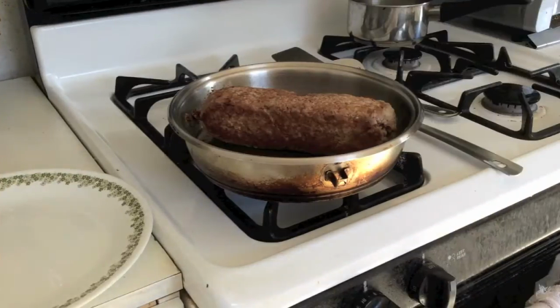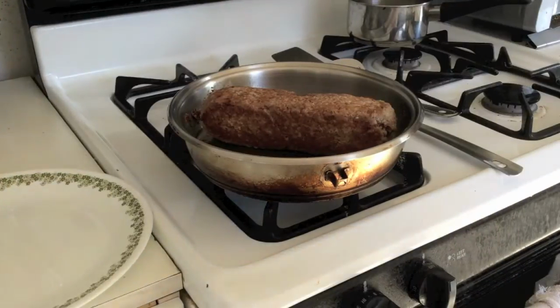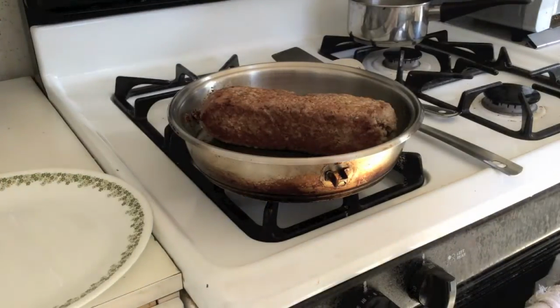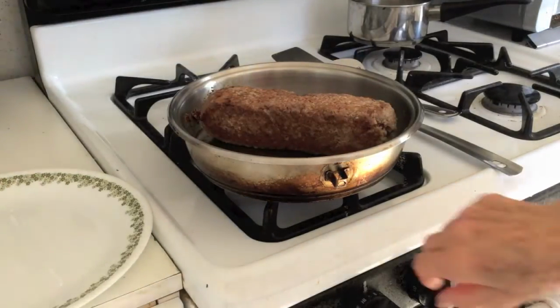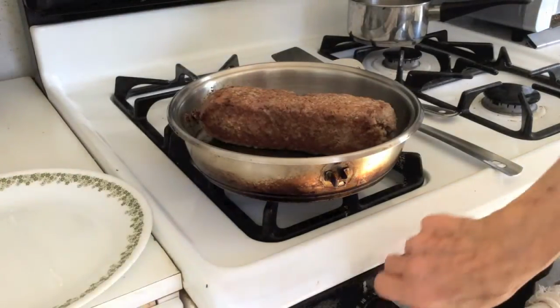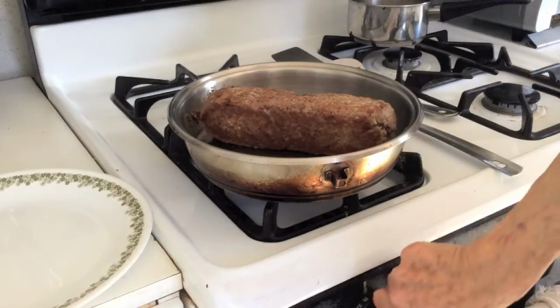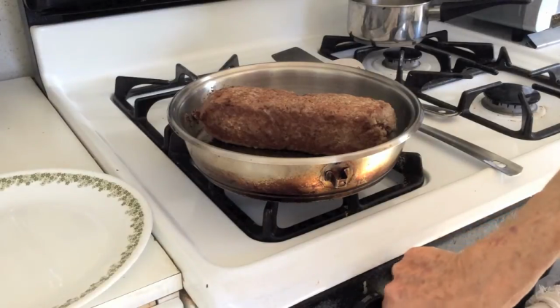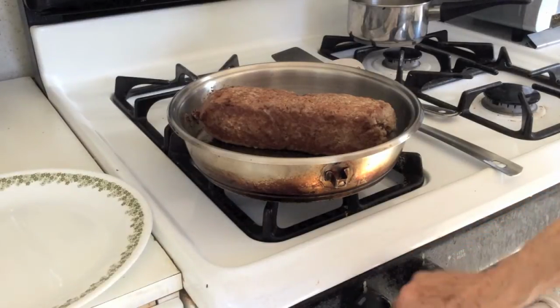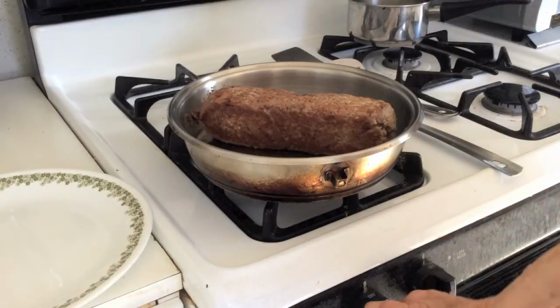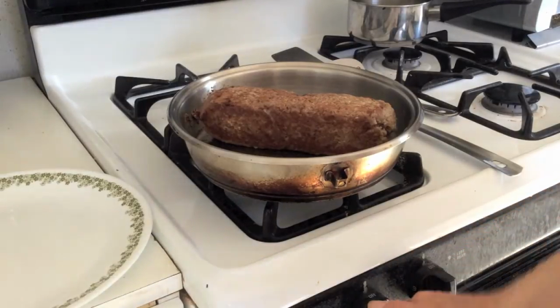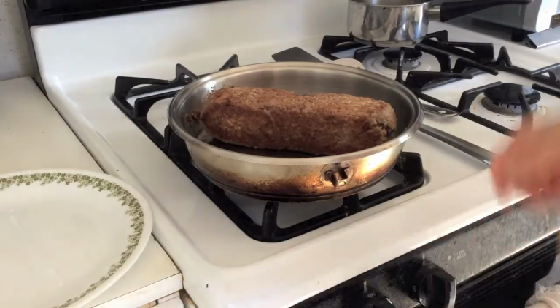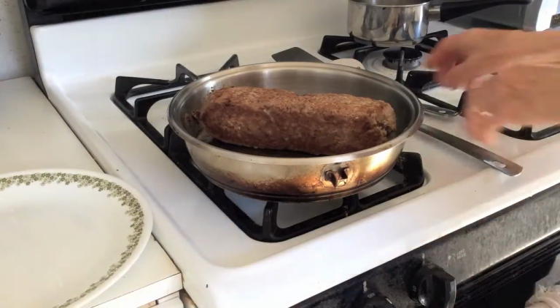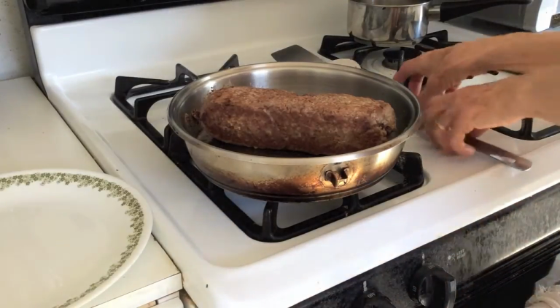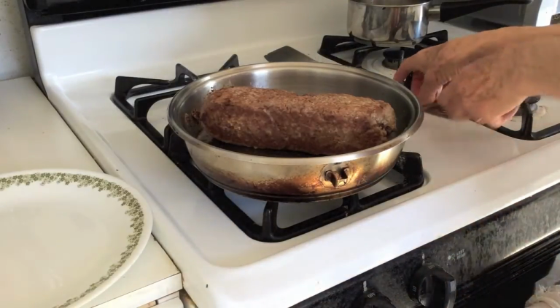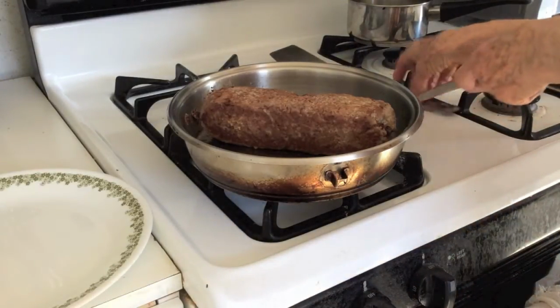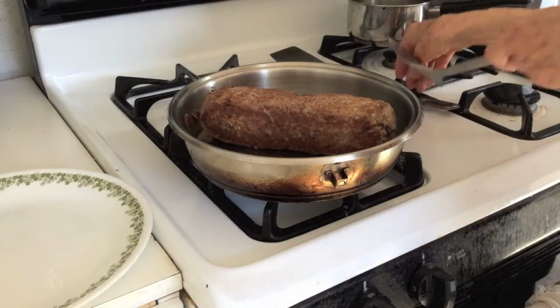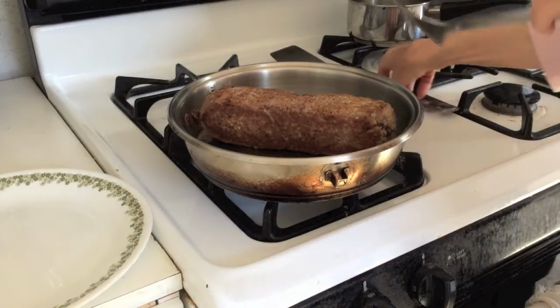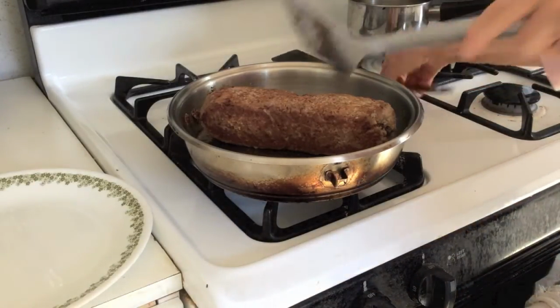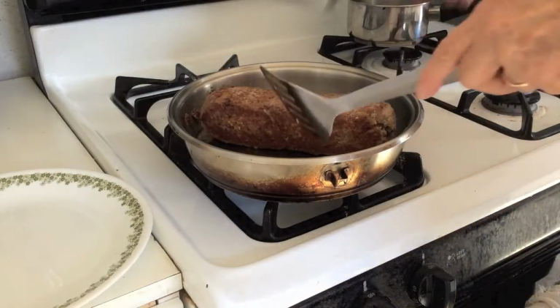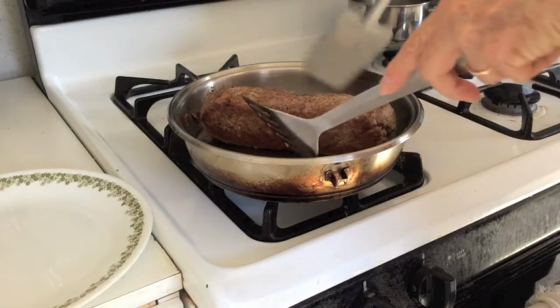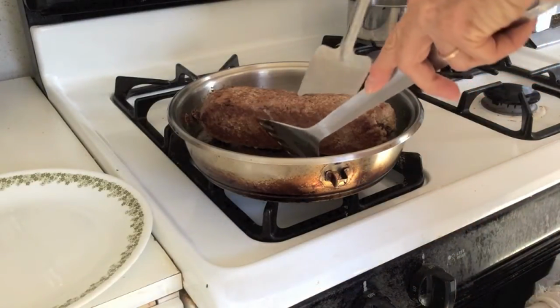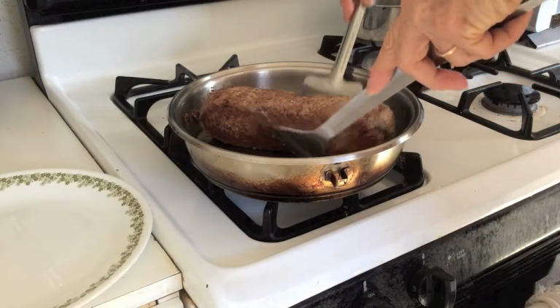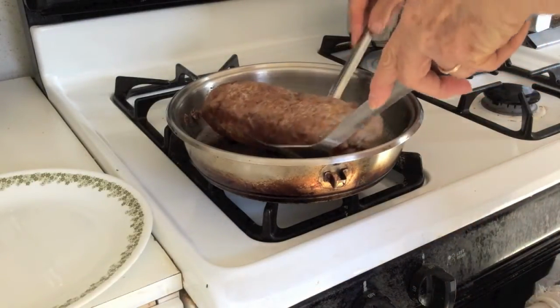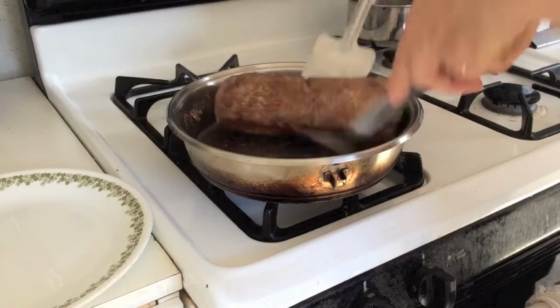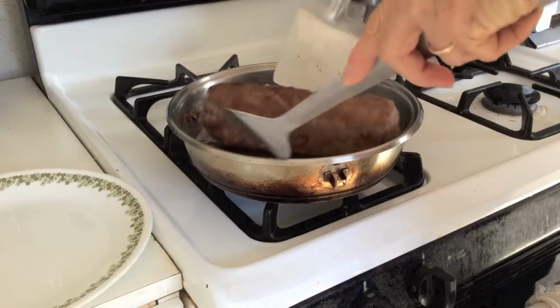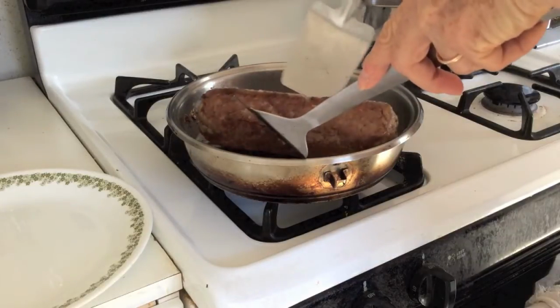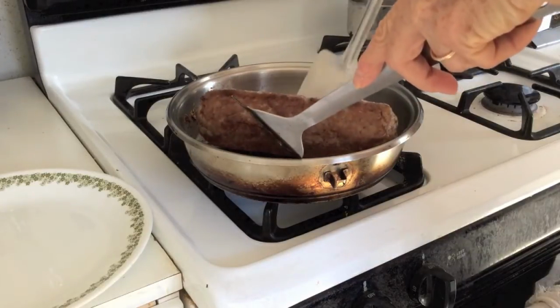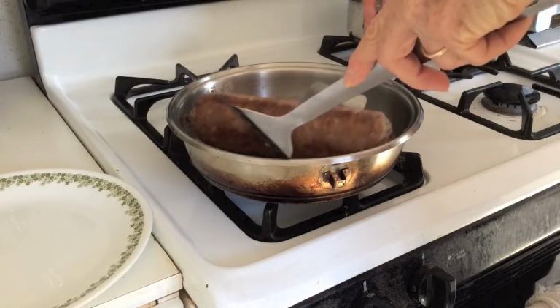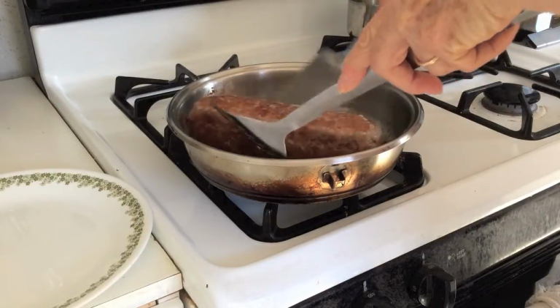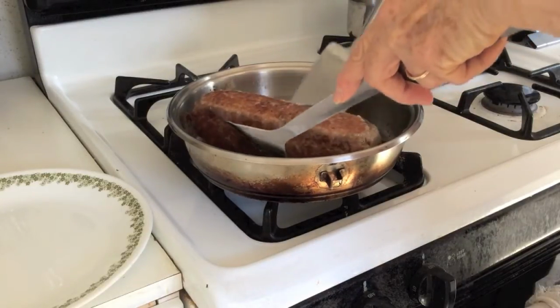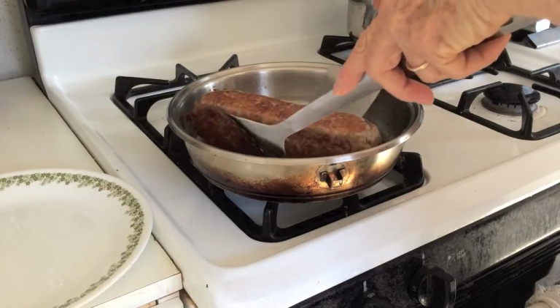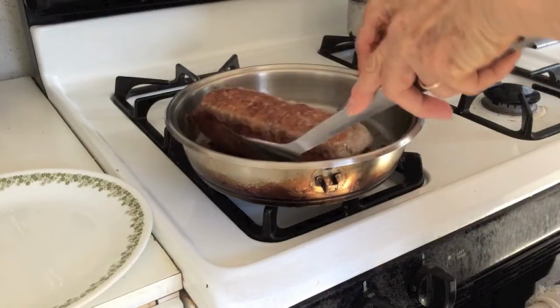Decide if you prefer oven roasting your meatloaf, or to finish cooking it over a low stove top setting.